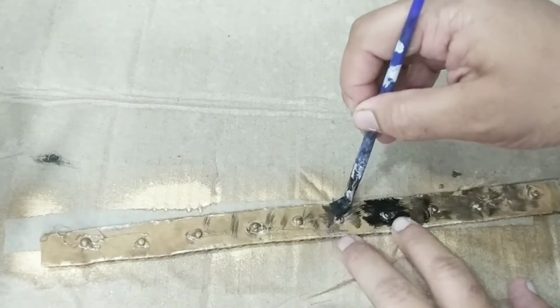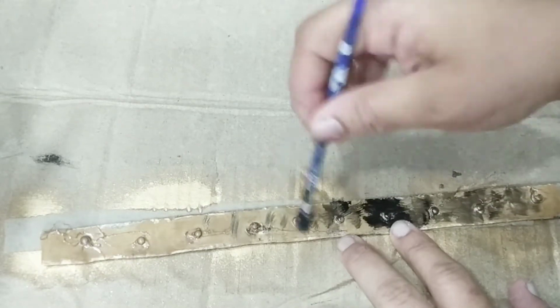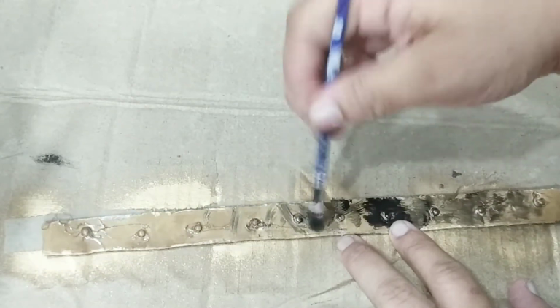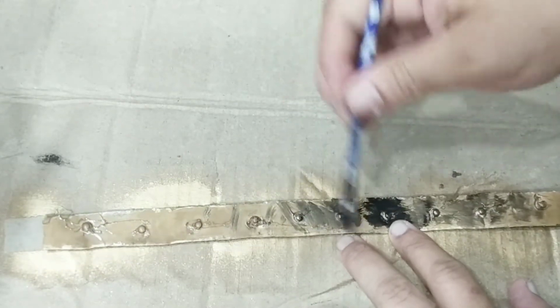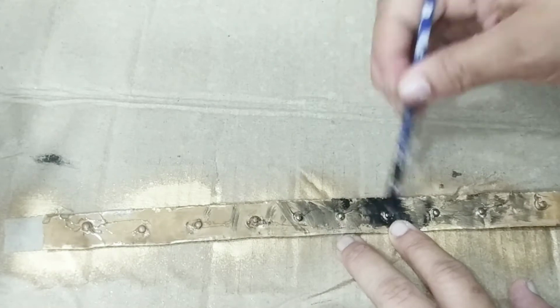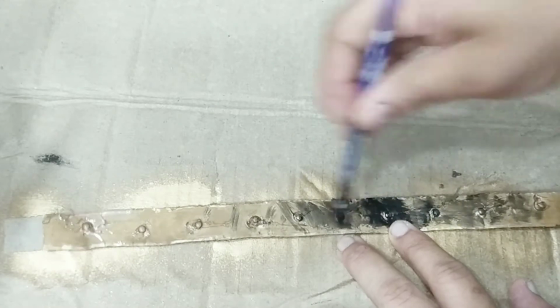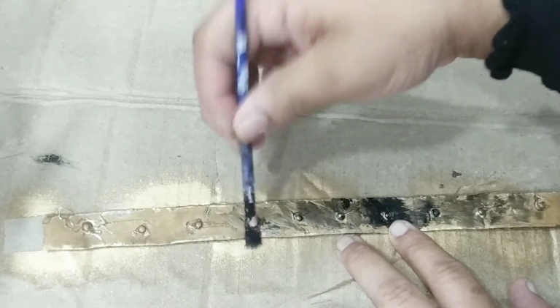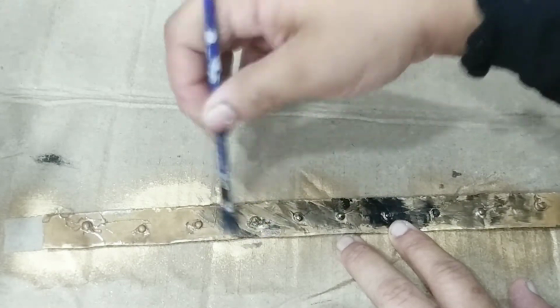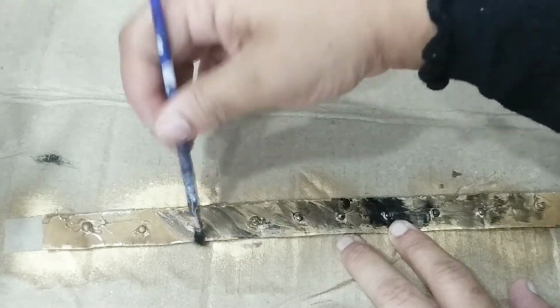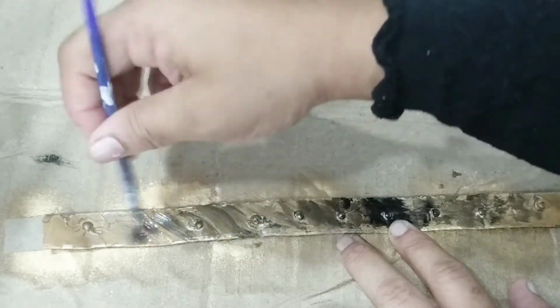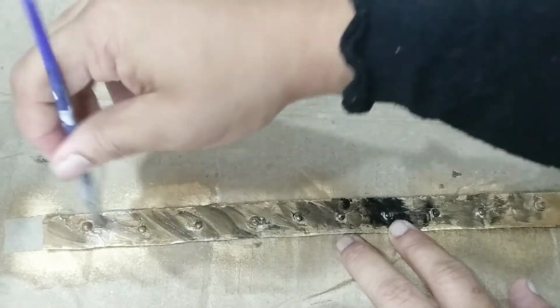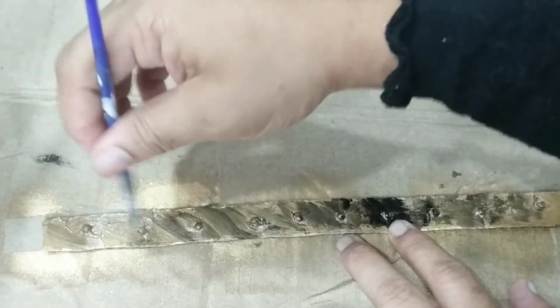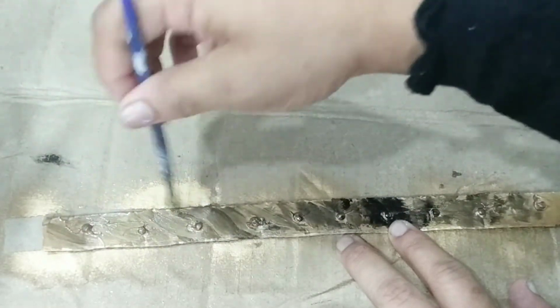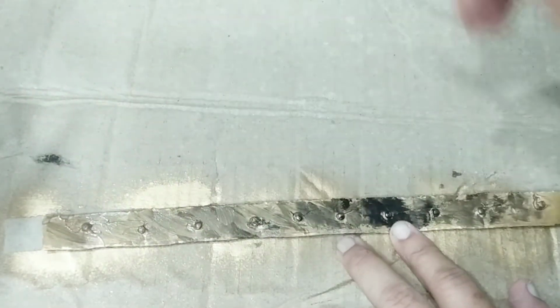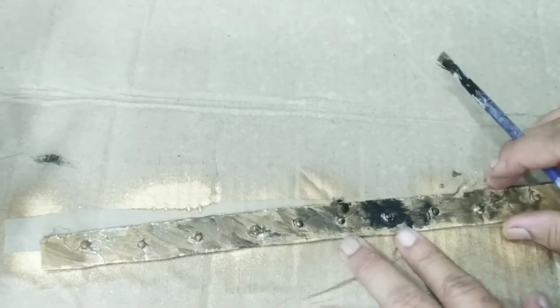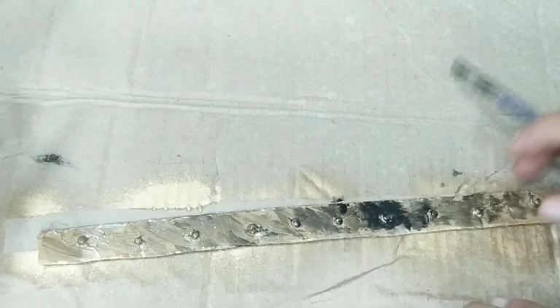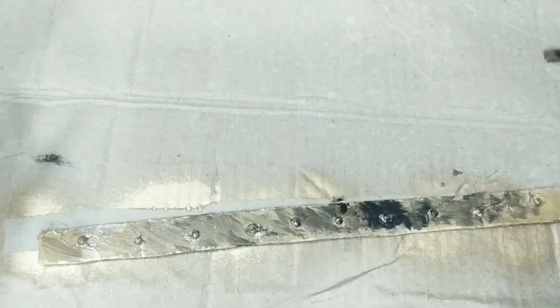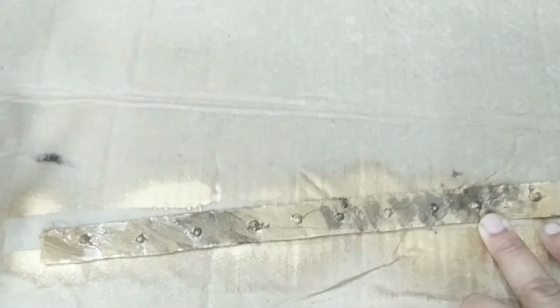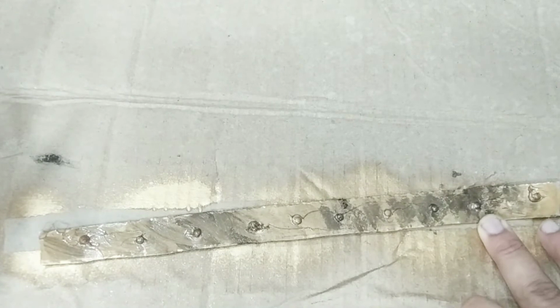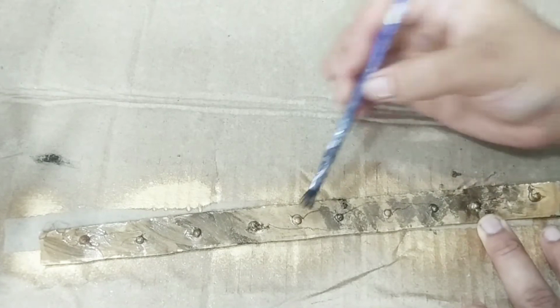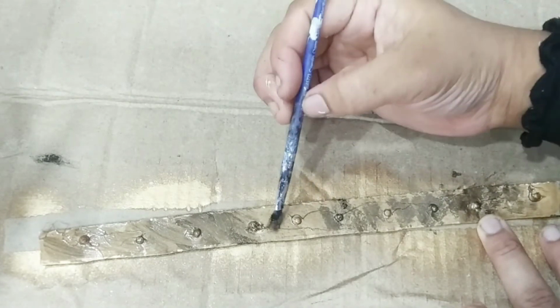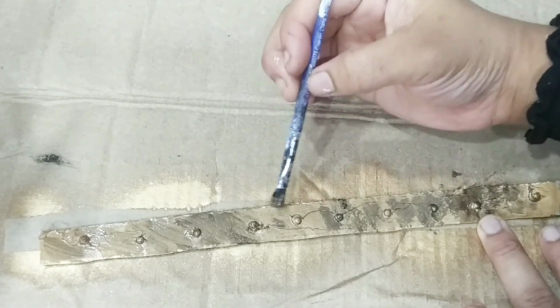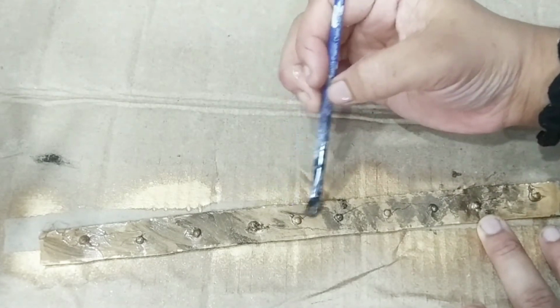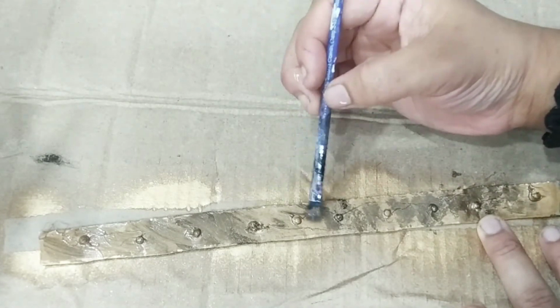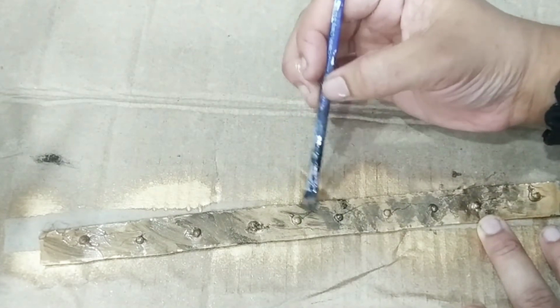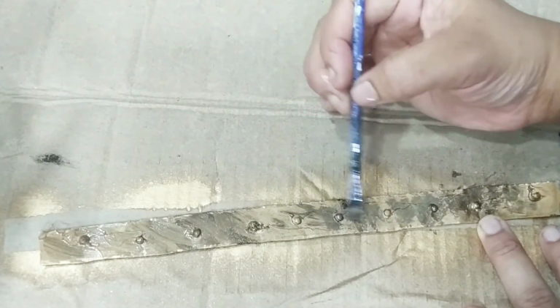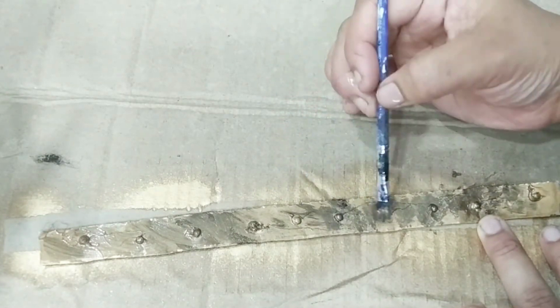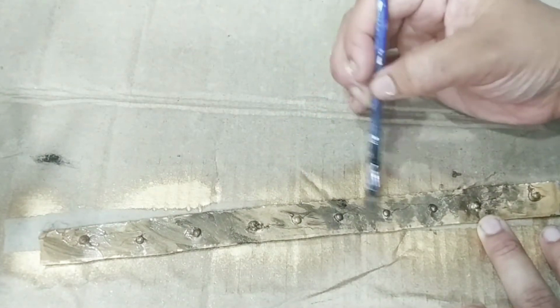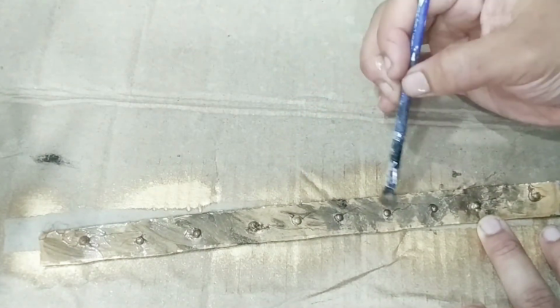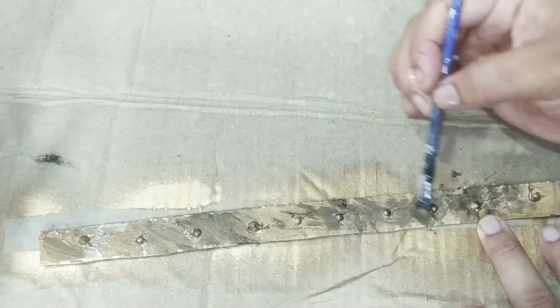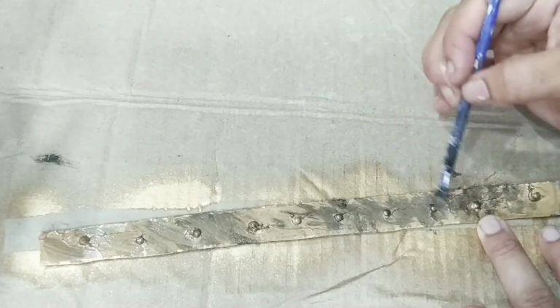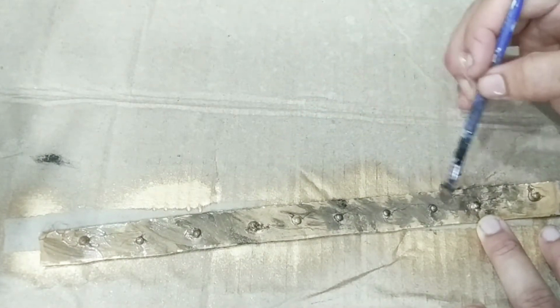Repeat the same procedure. First step, then the second — just one touch.